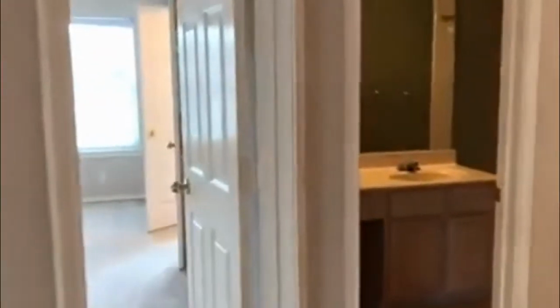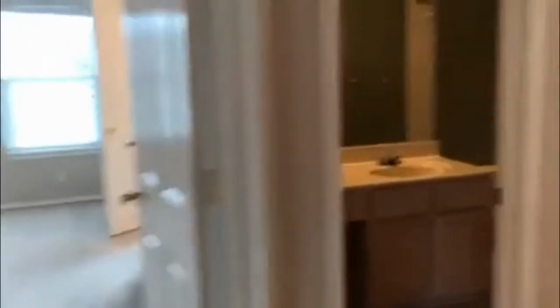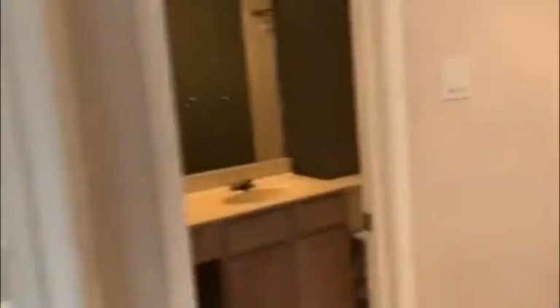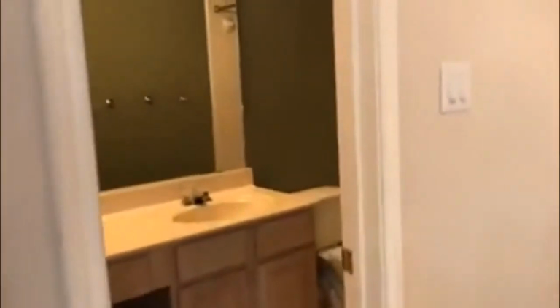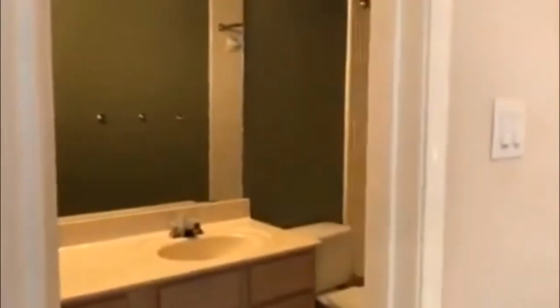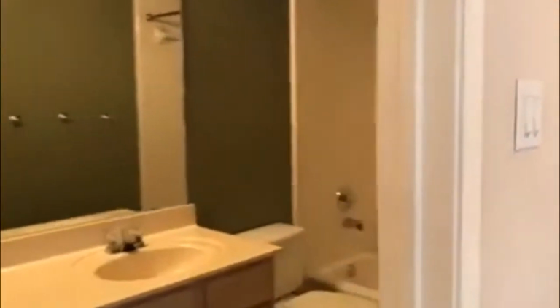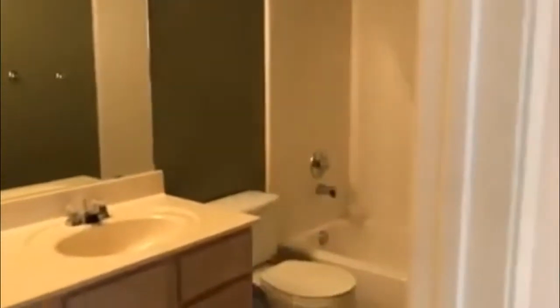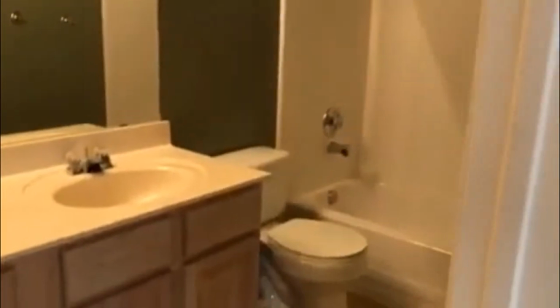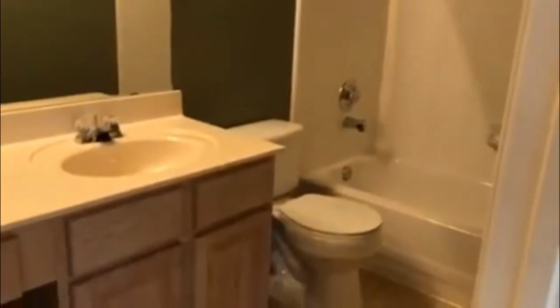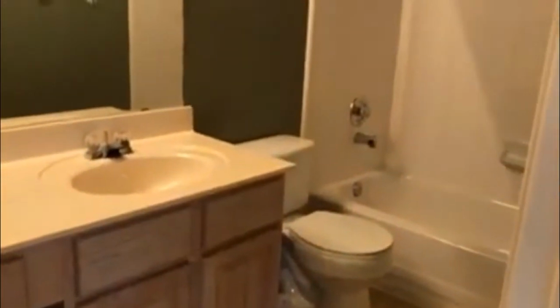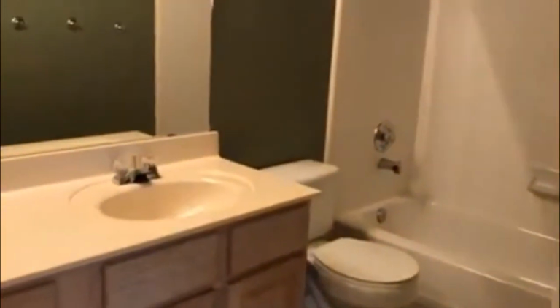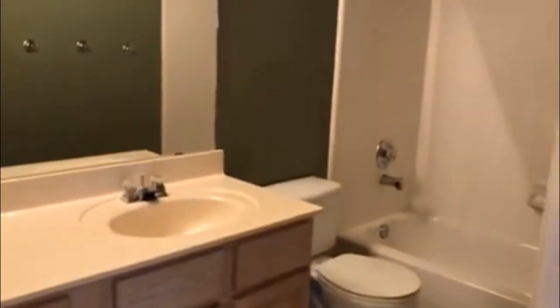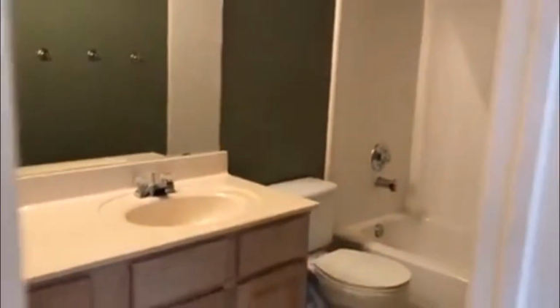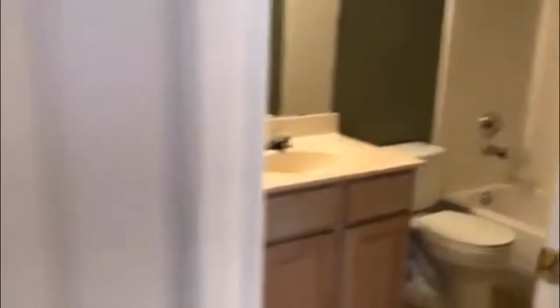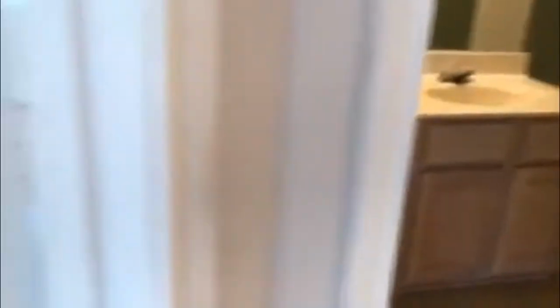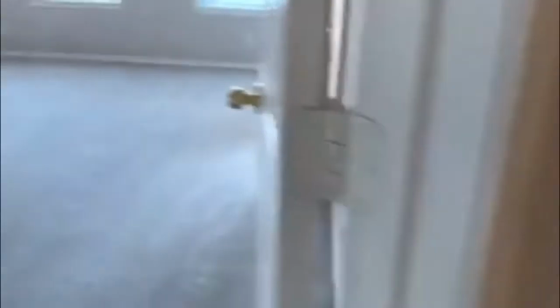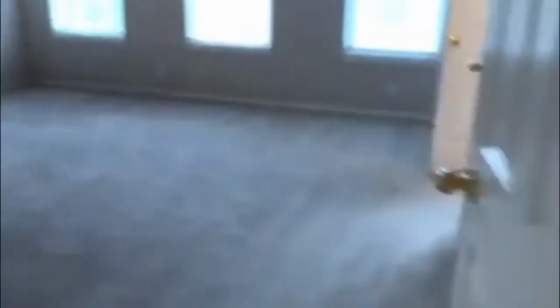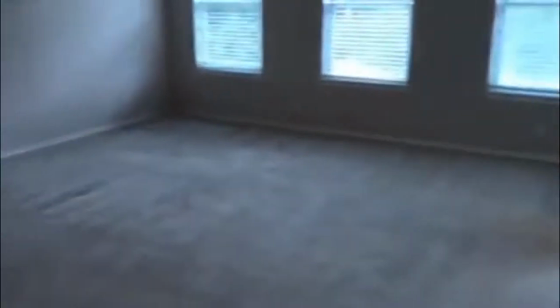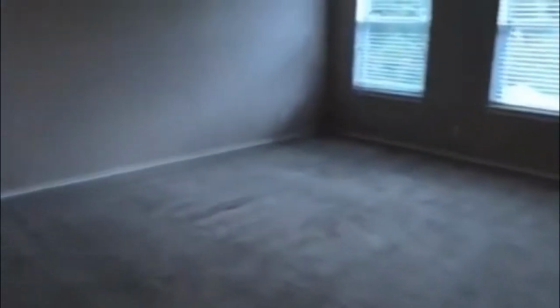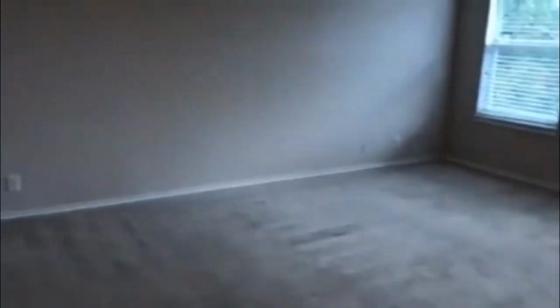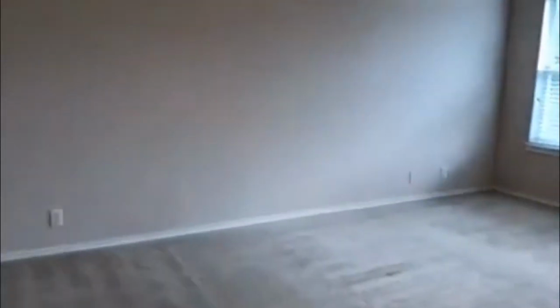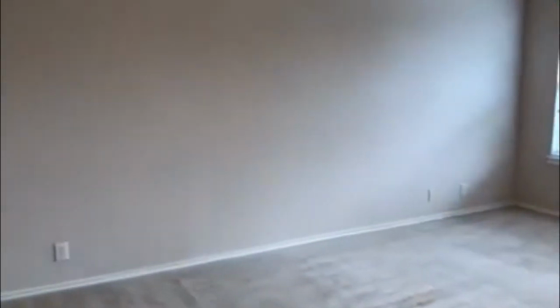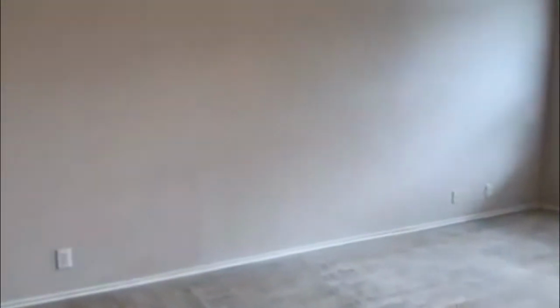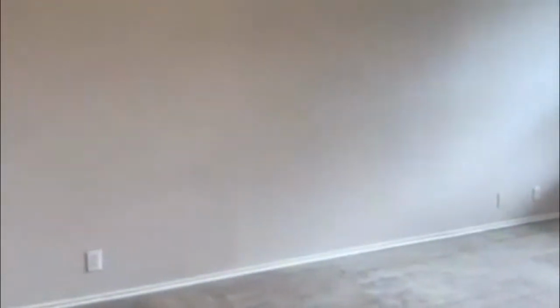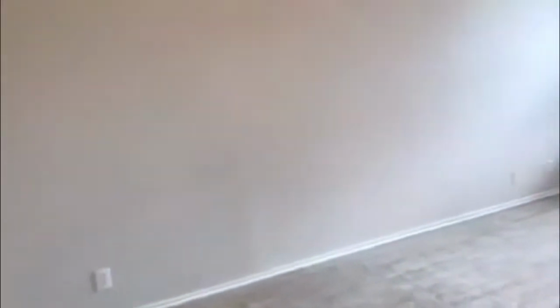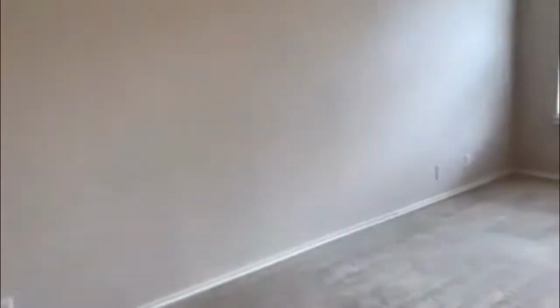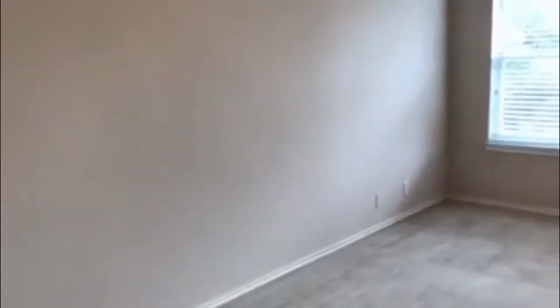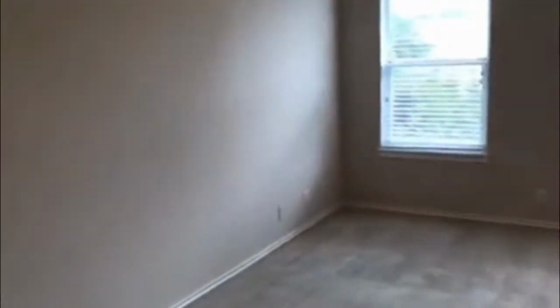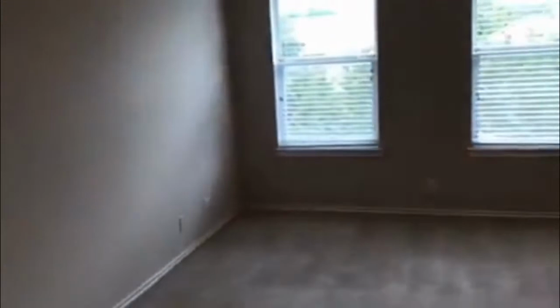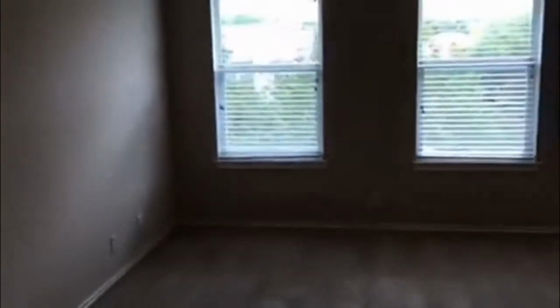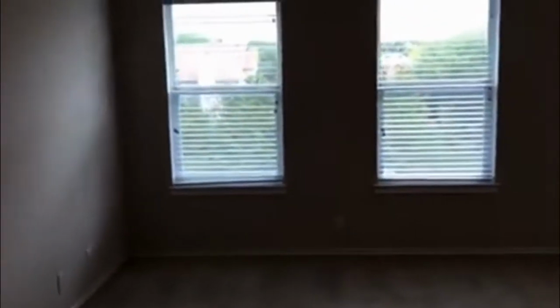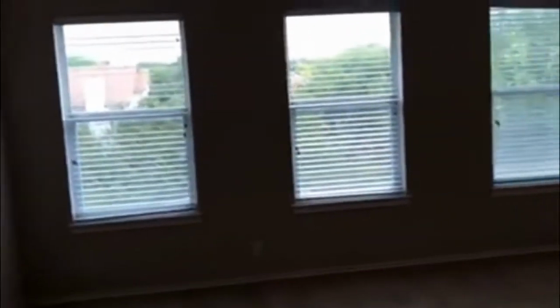And then we have a full bath here. This would be the master — very large, with lots of natural light.